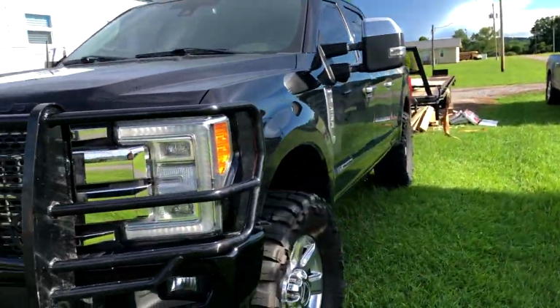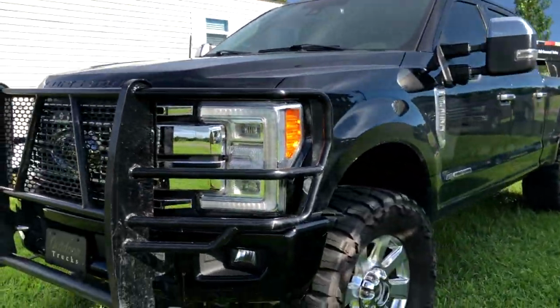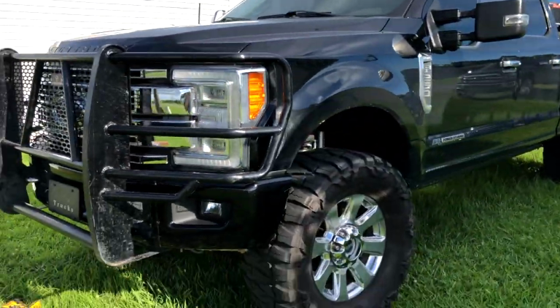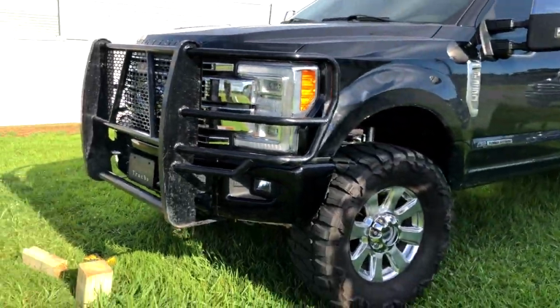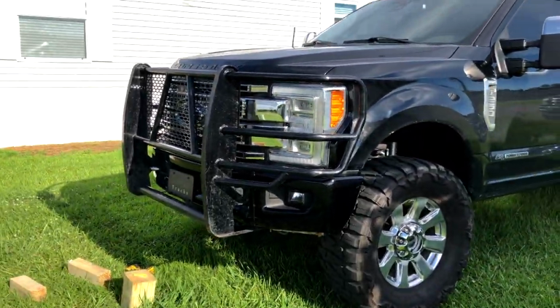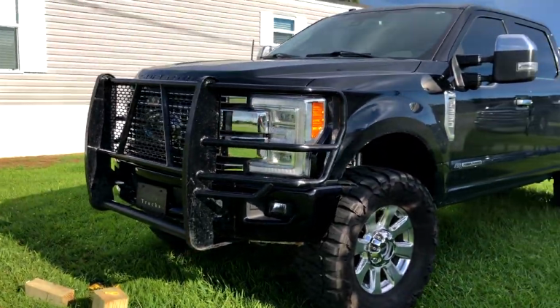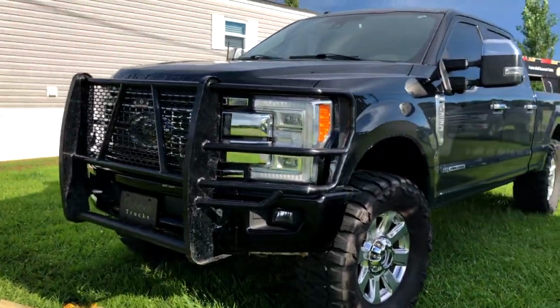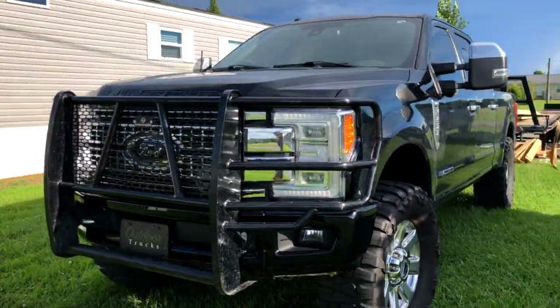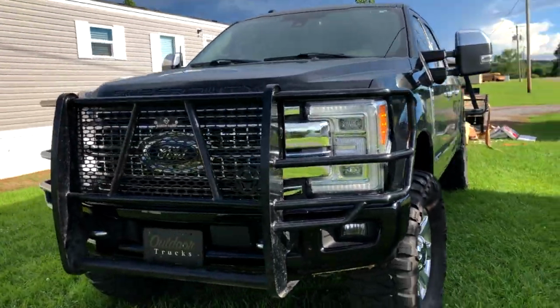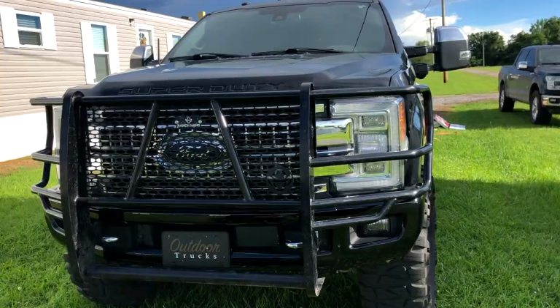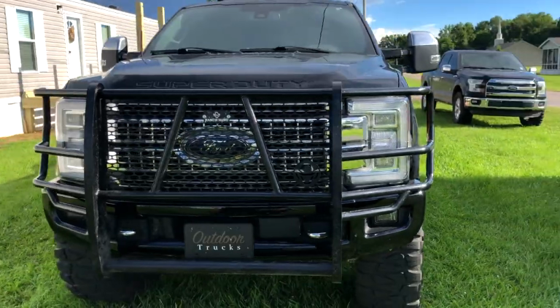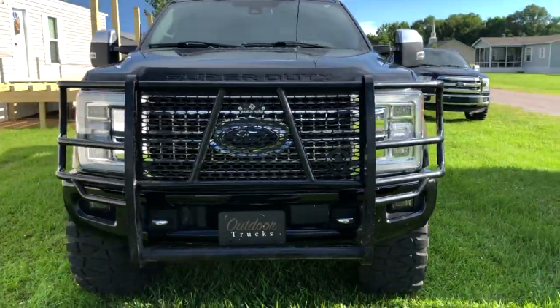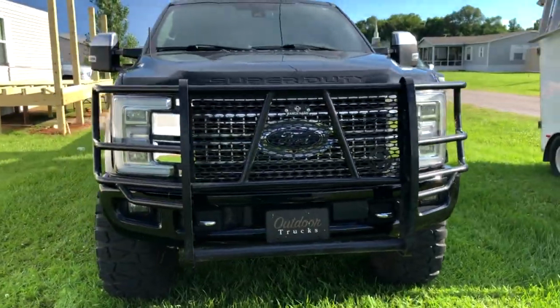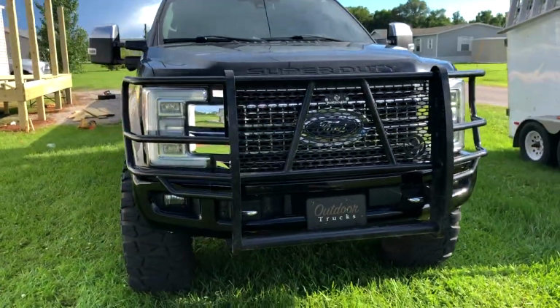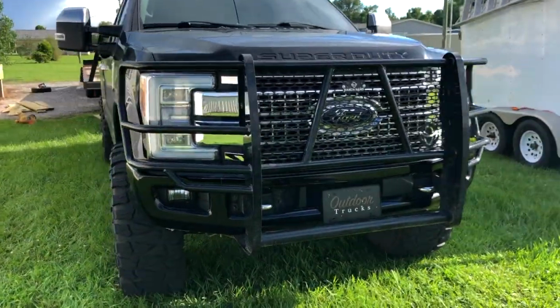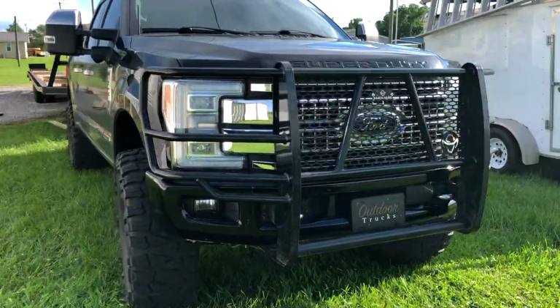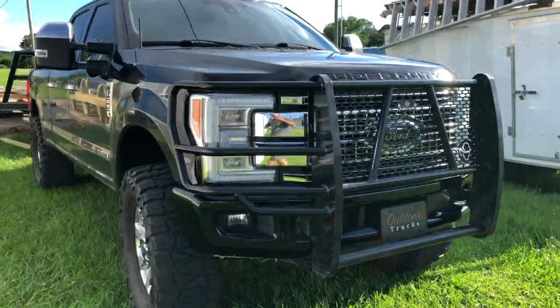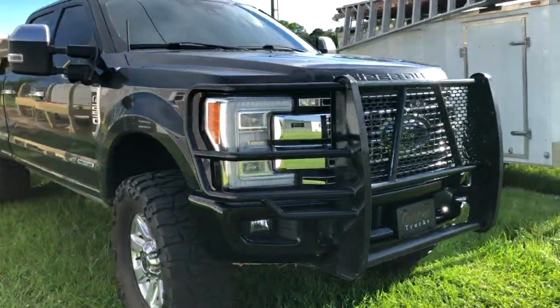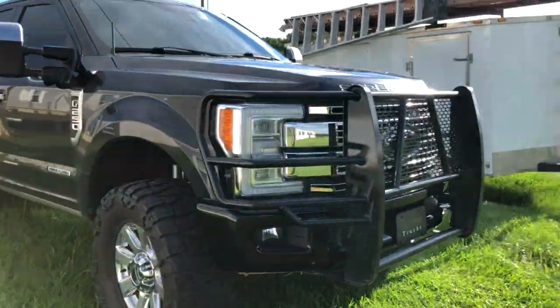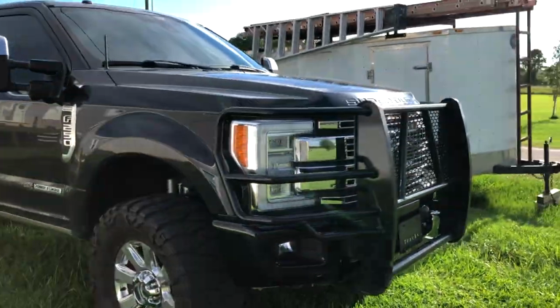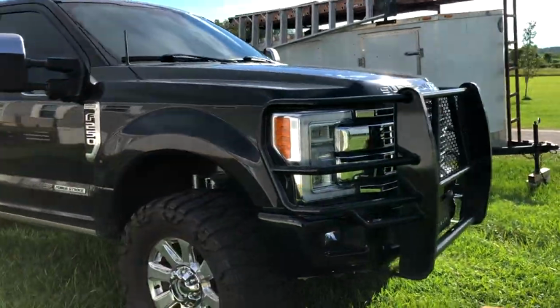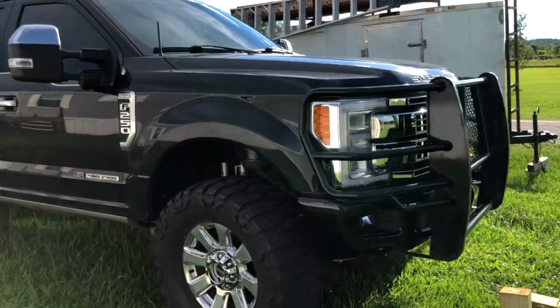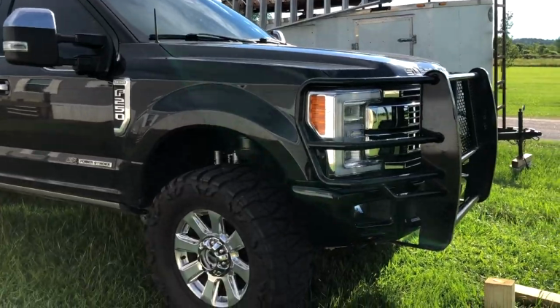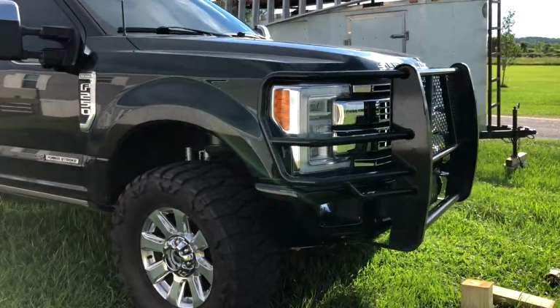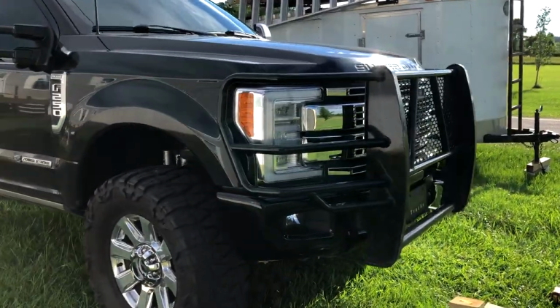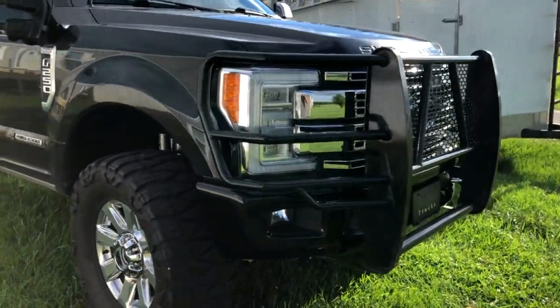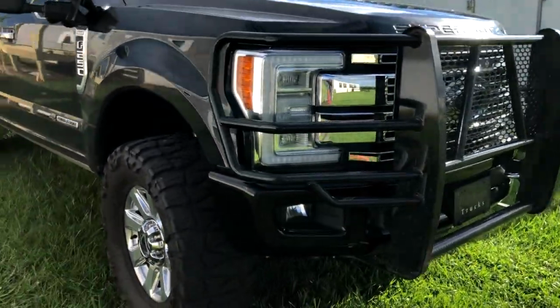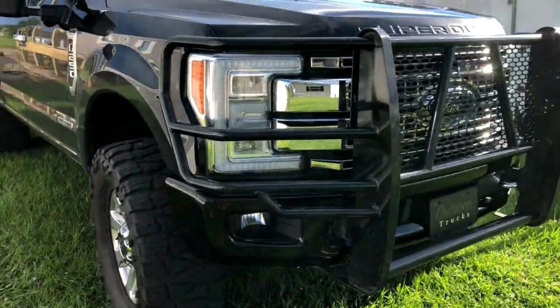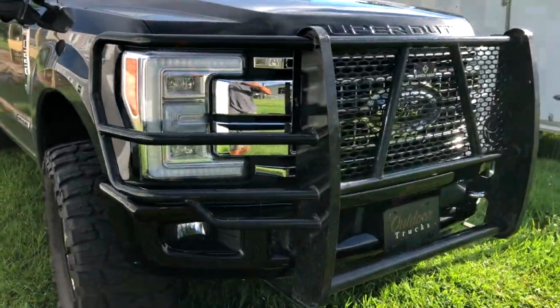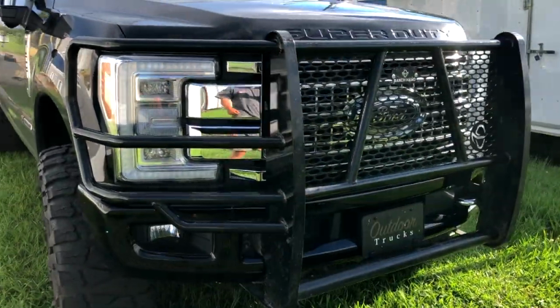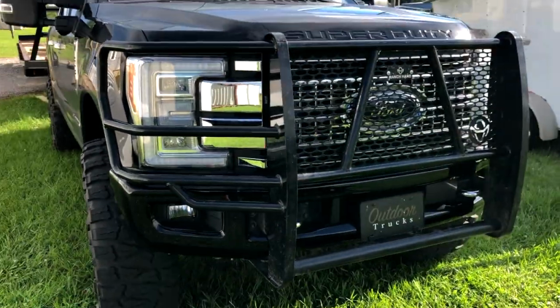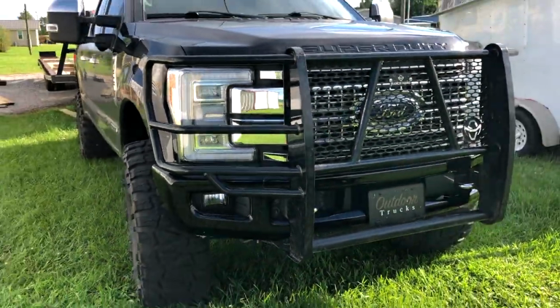Alright, here we go. I didn't put the lower valence on yet because I gotta trim it out — I don't have my saw to cut it today anyway. But that's how she looks.